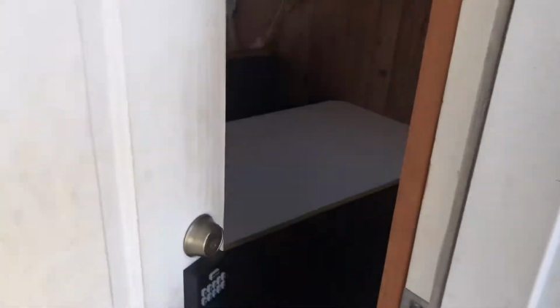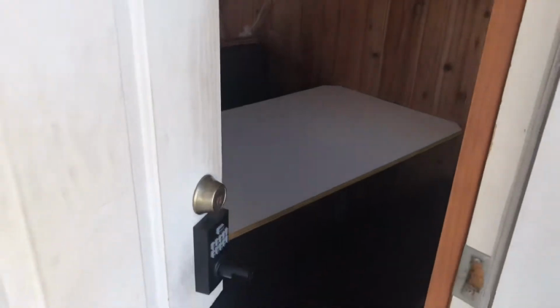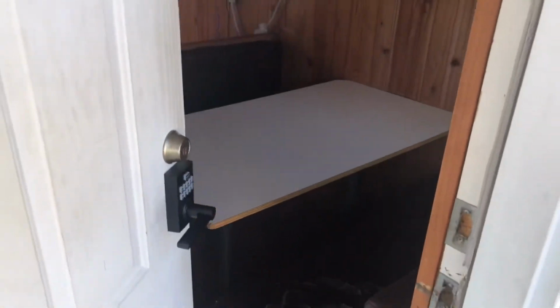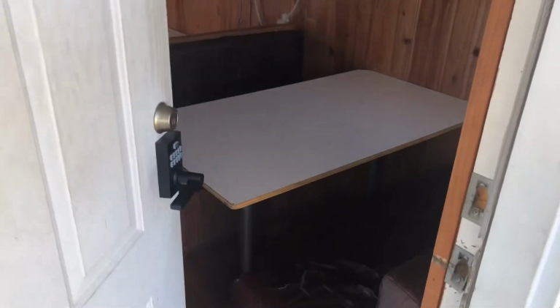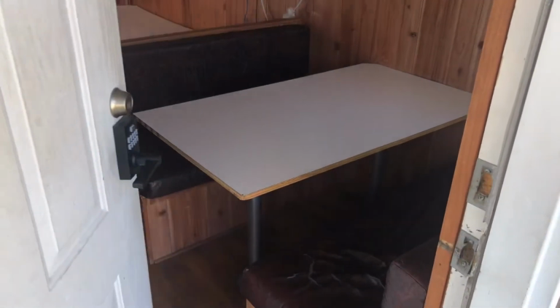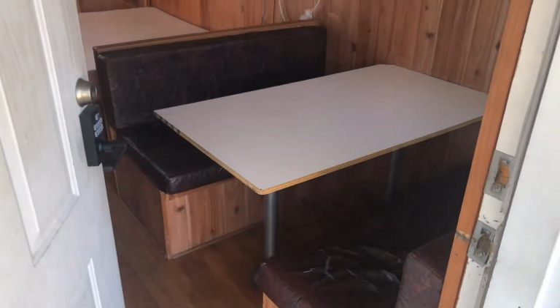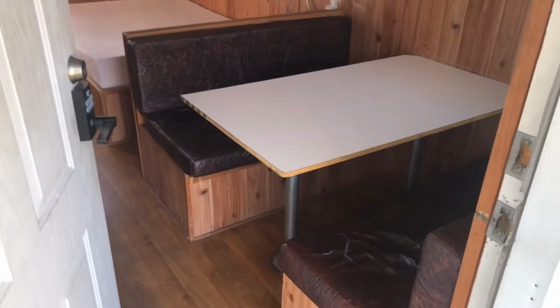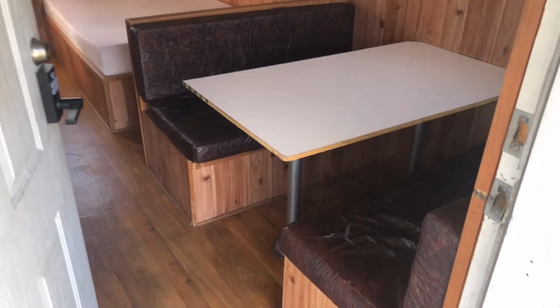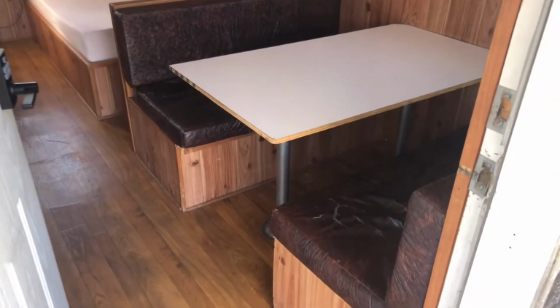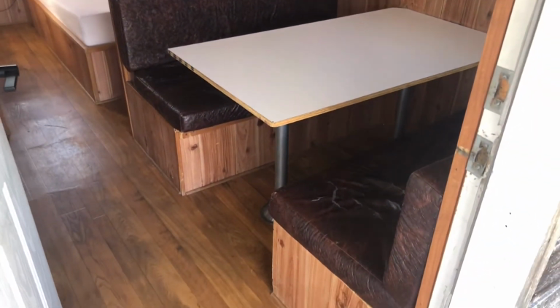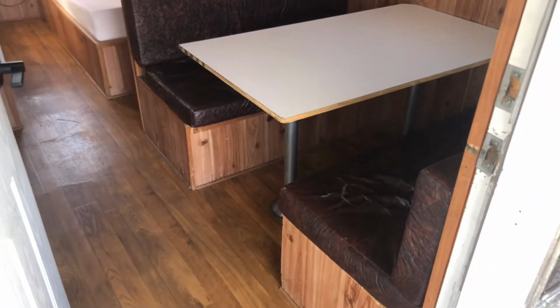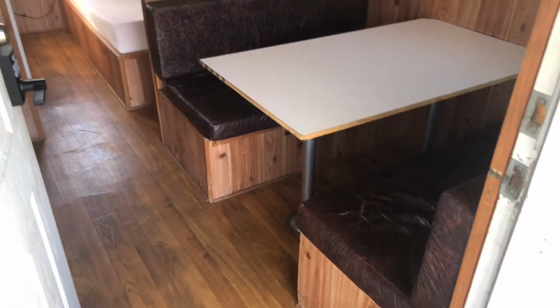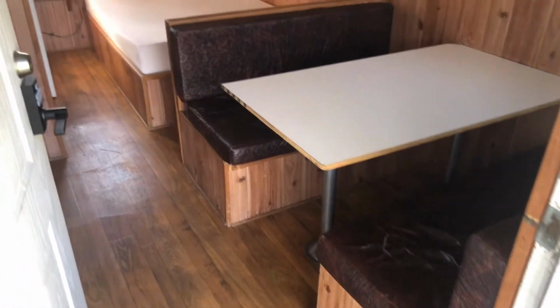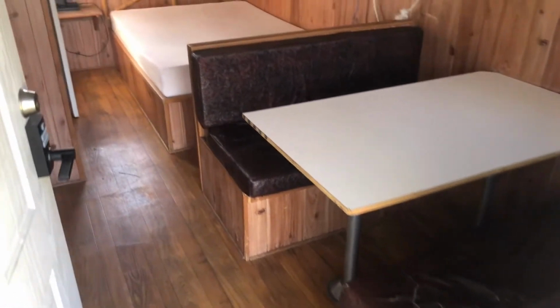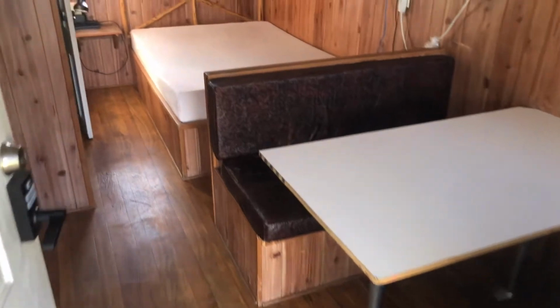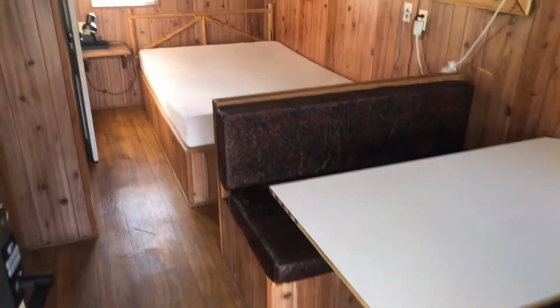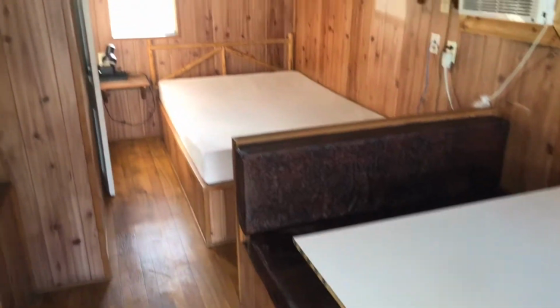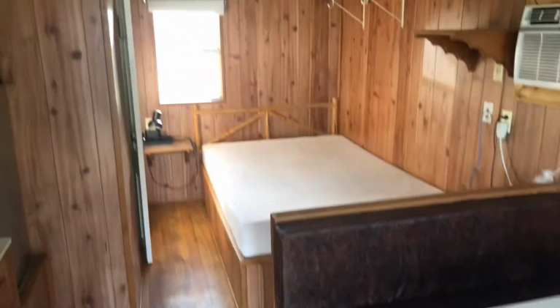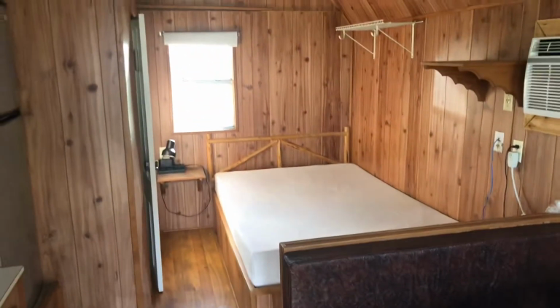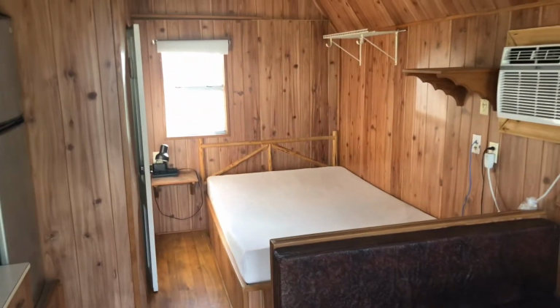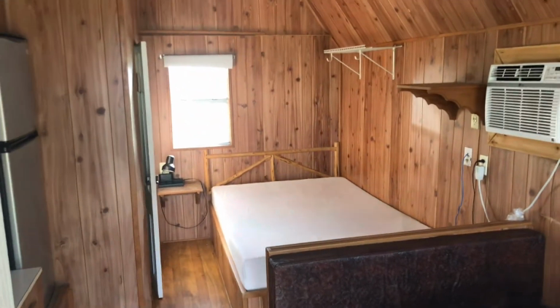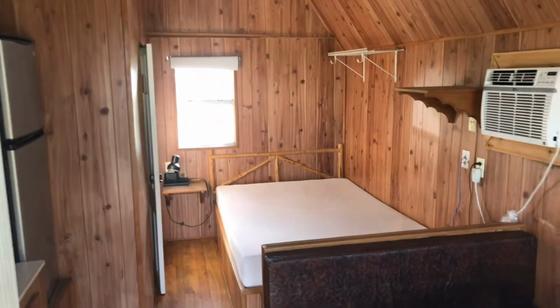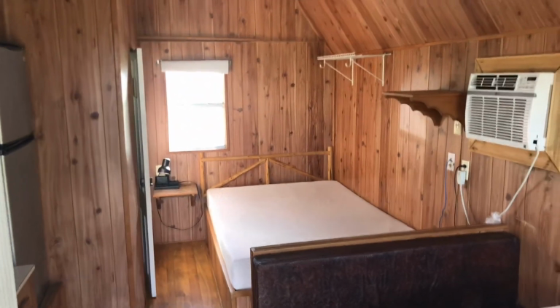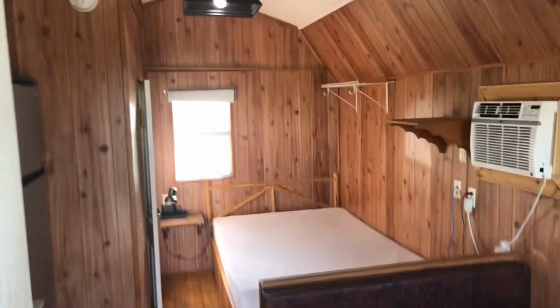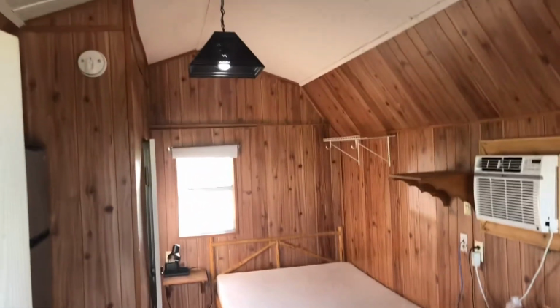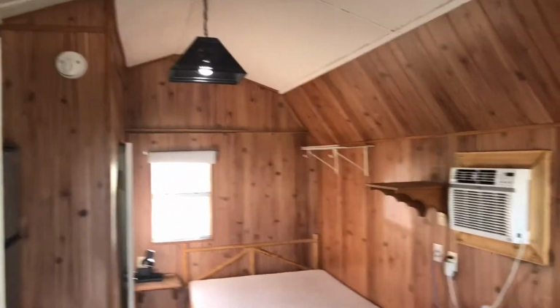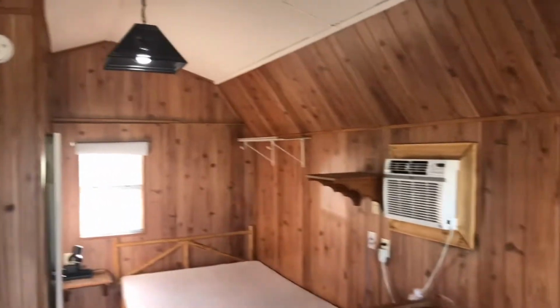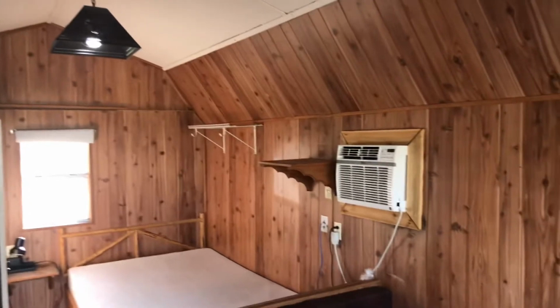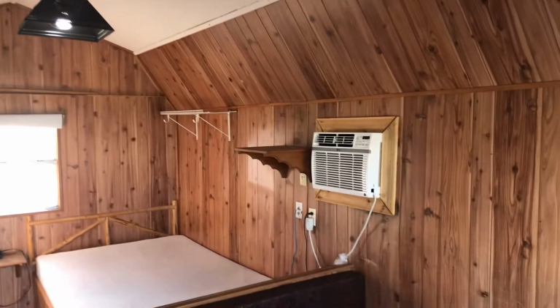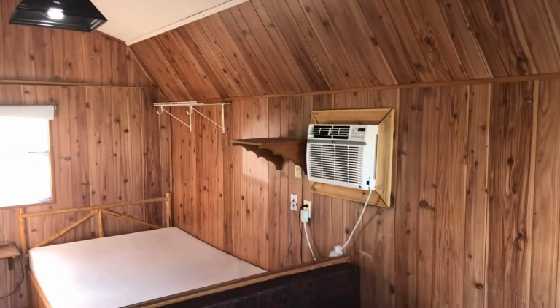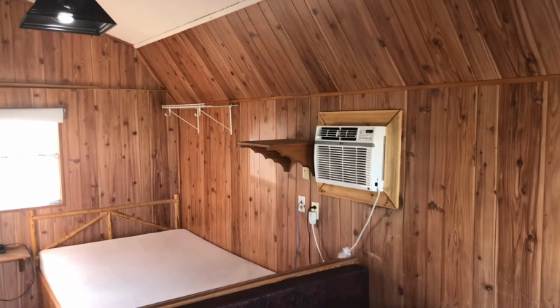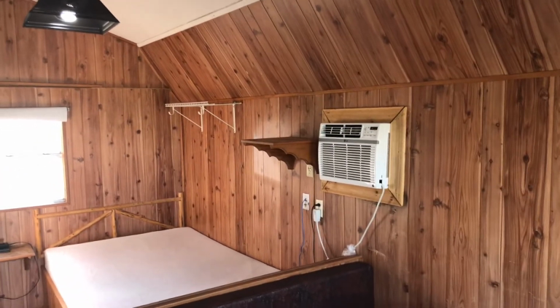When you walk in, there is a table, and this table does convert to a bed. Behind that is a full-size bed and a little nightstand. There is heating and air conditioning in here as well.